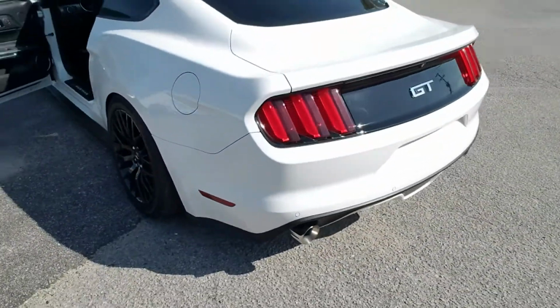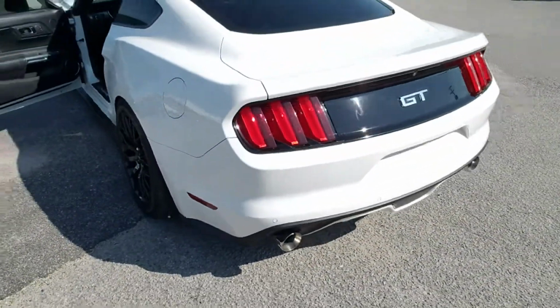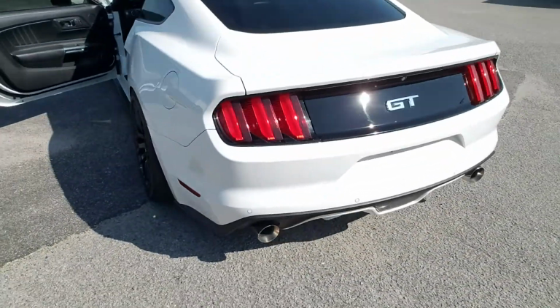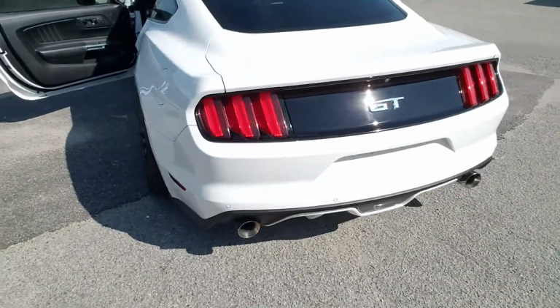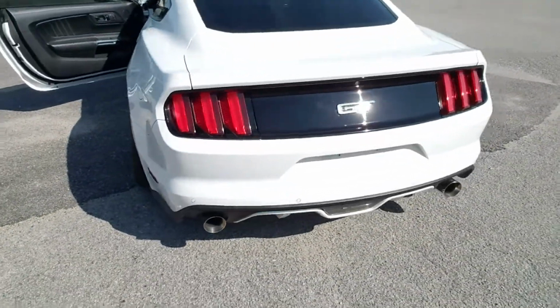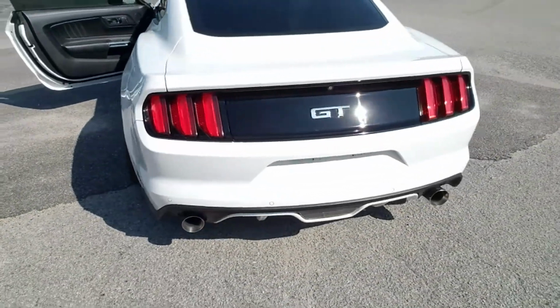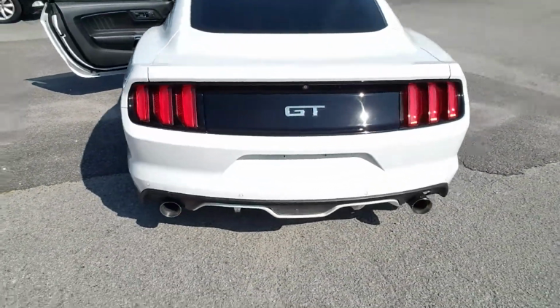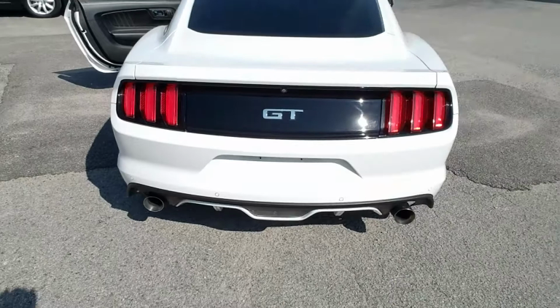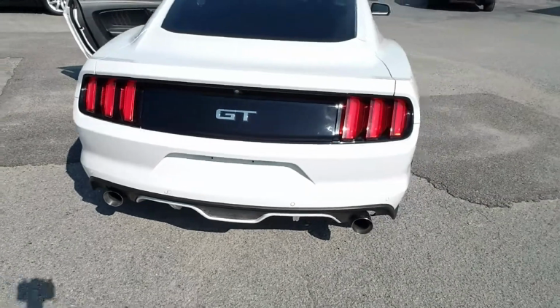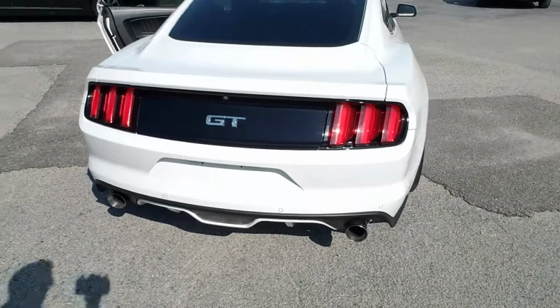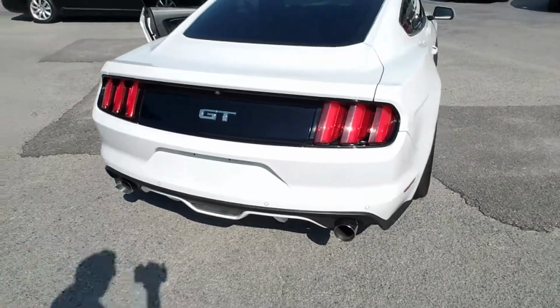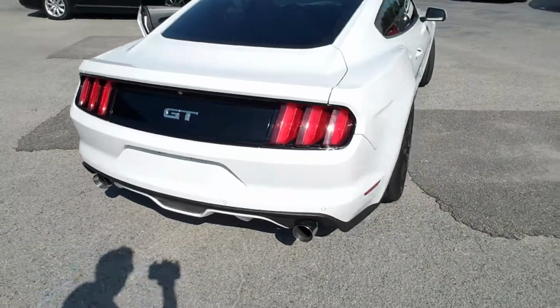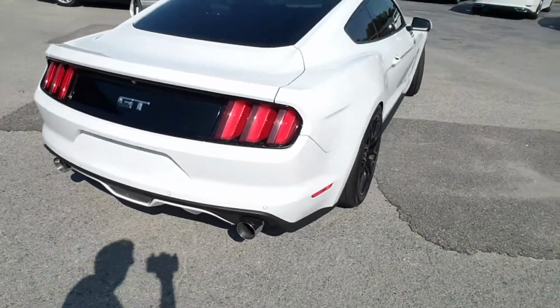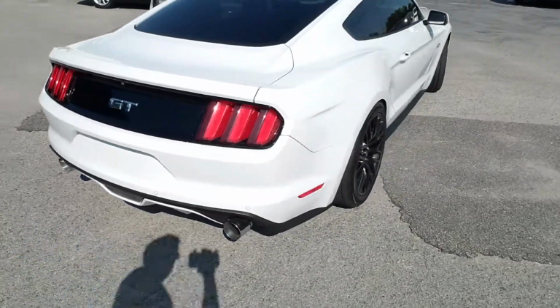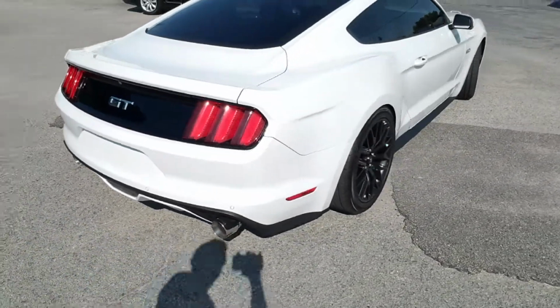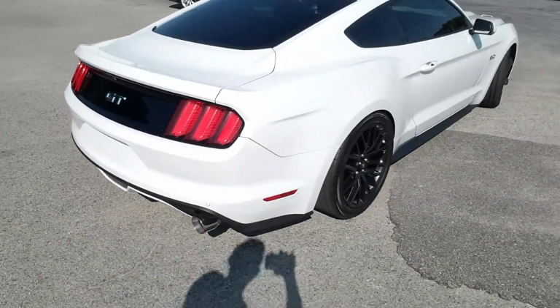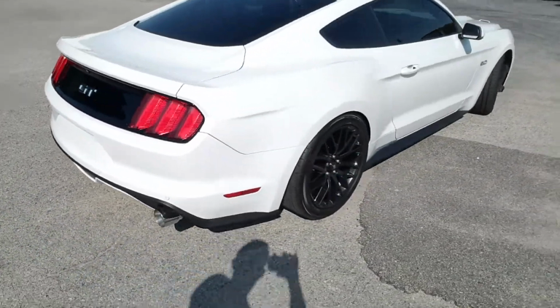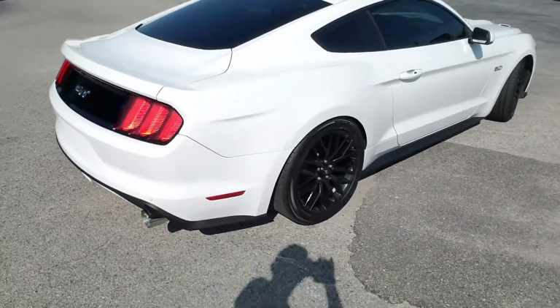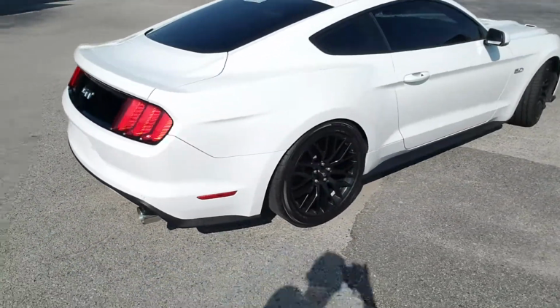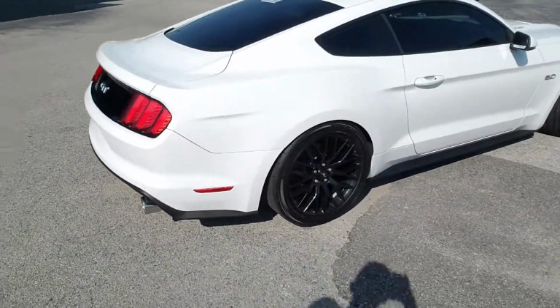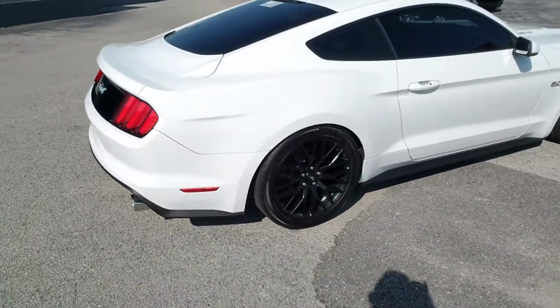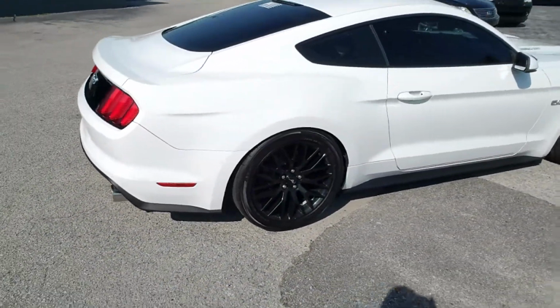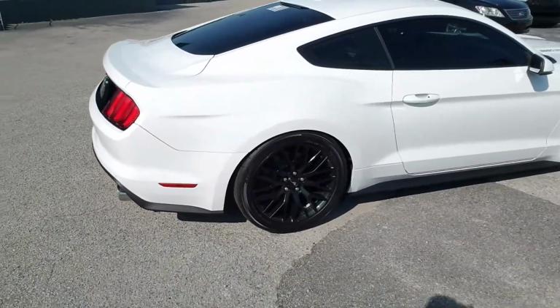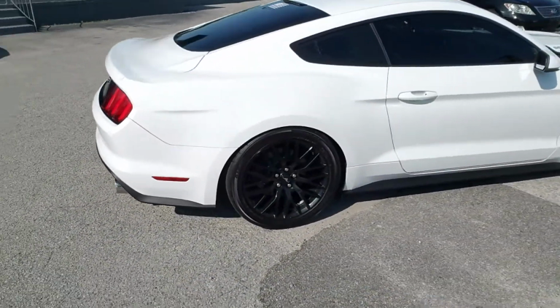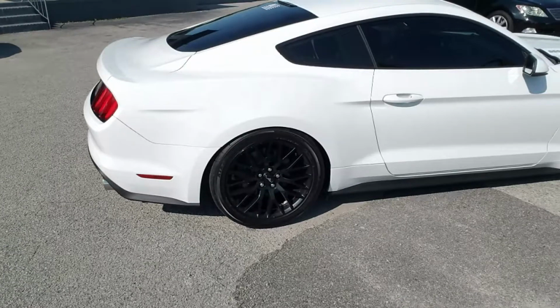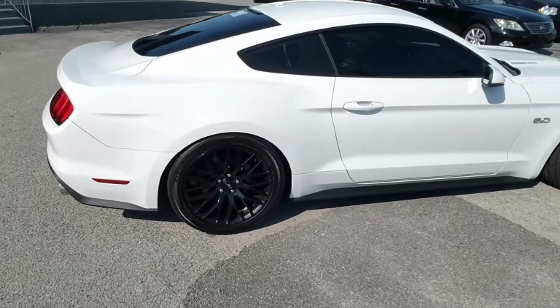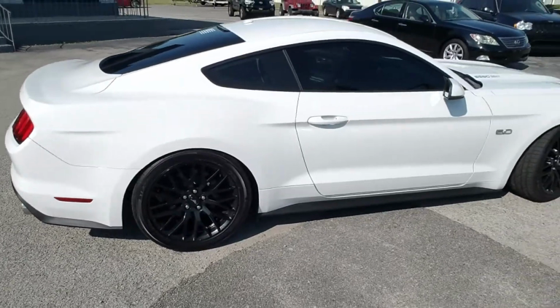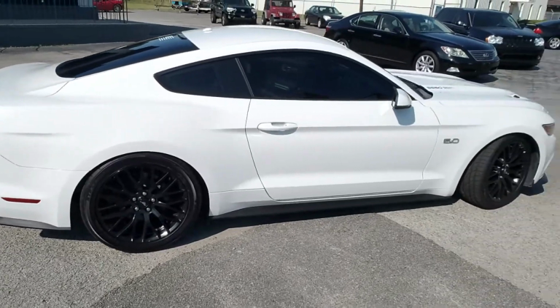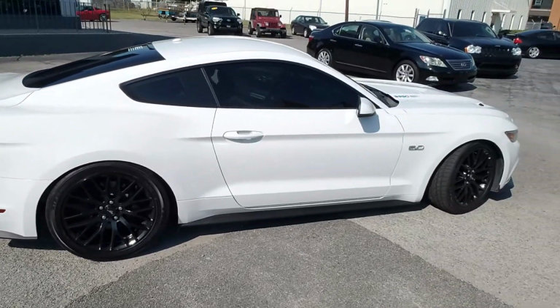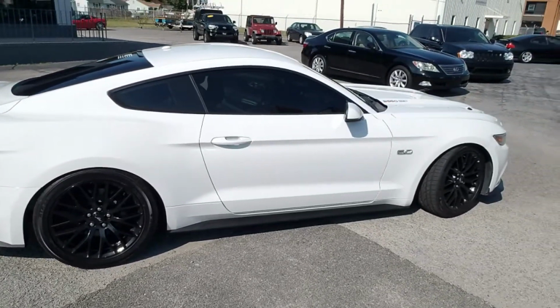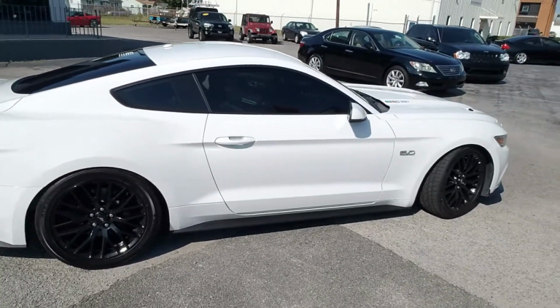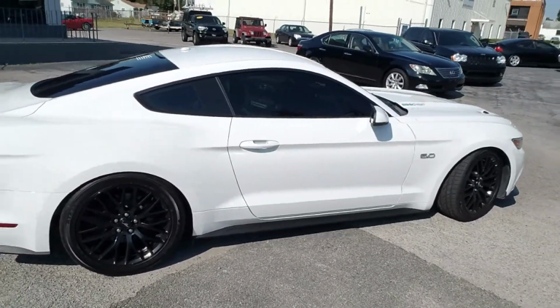Beautiful, beautiful car. Love the colors — white with that black interior and the black rims. You can see it's also been lowered down a touch.